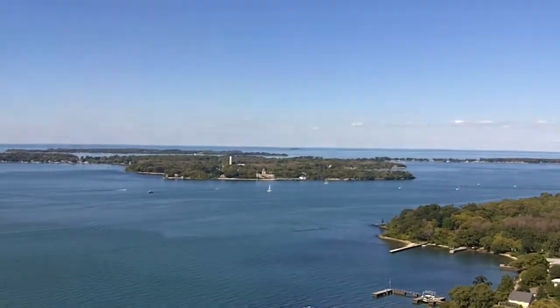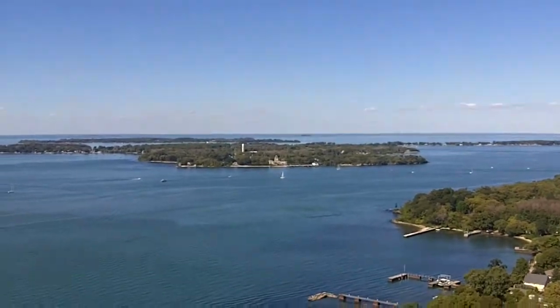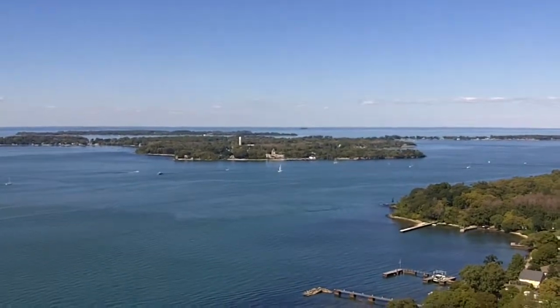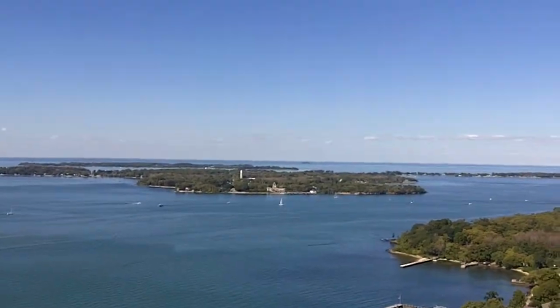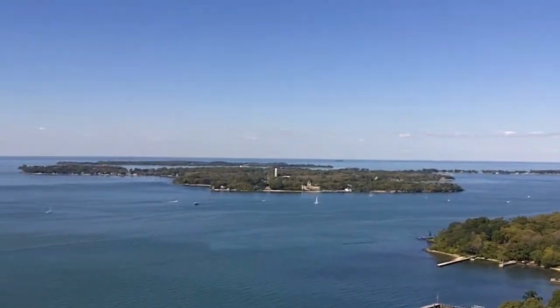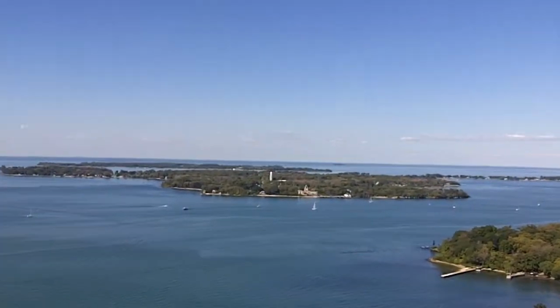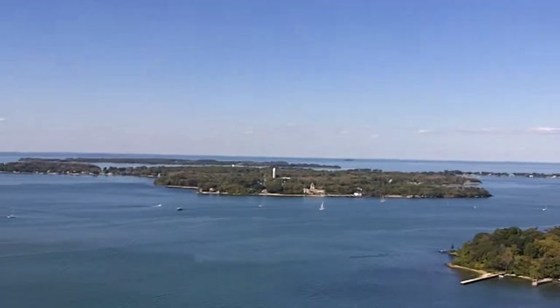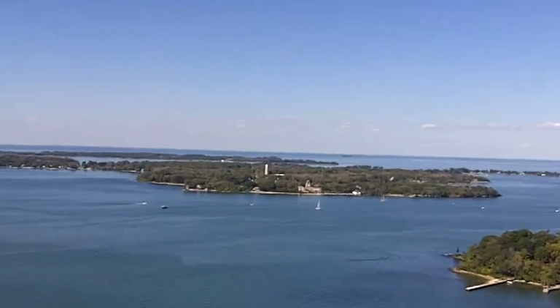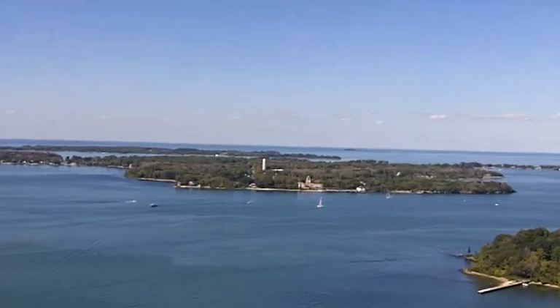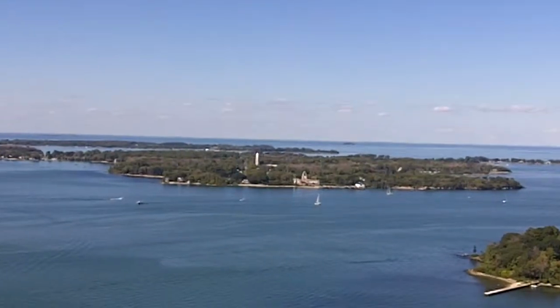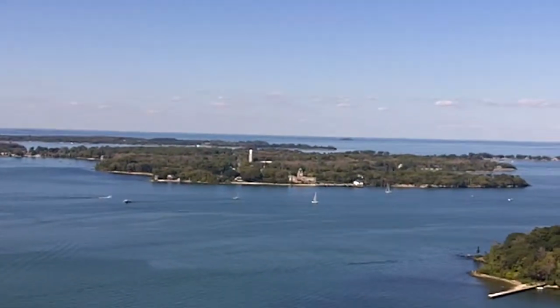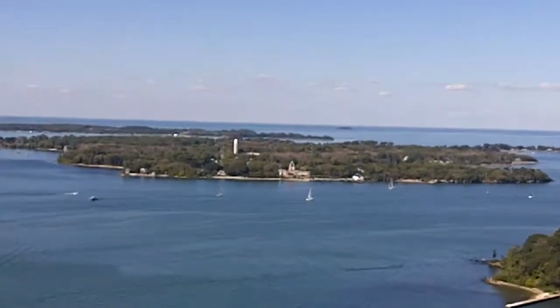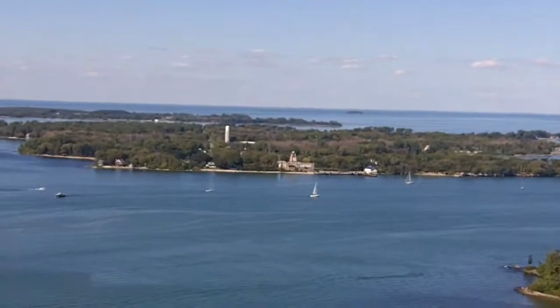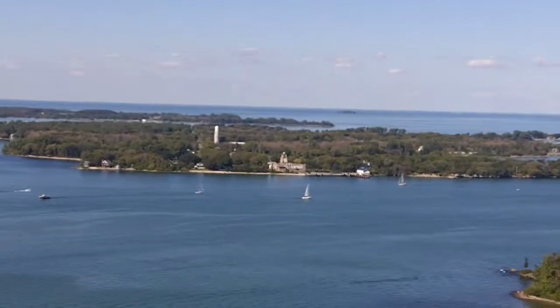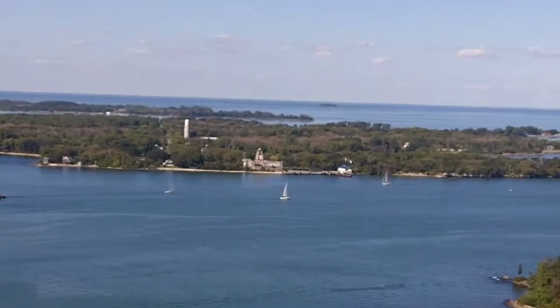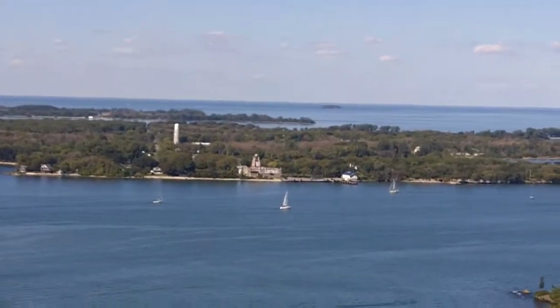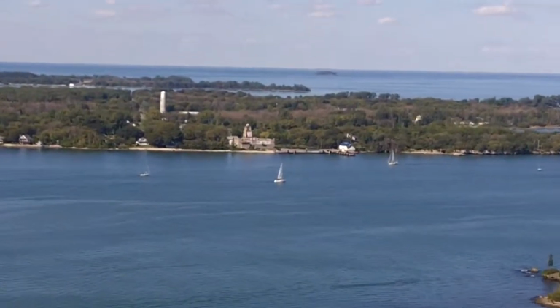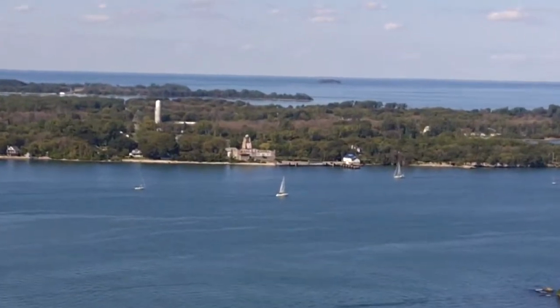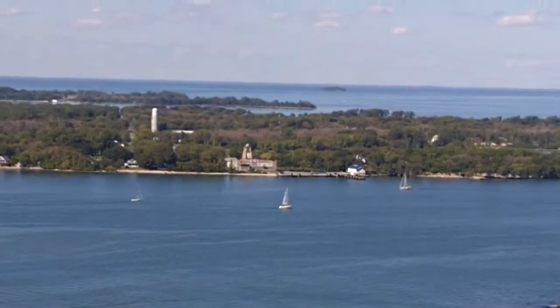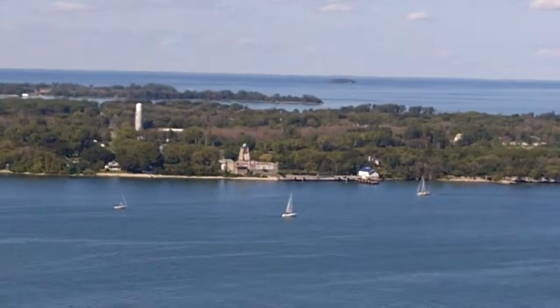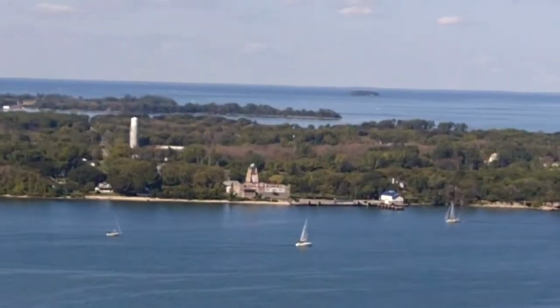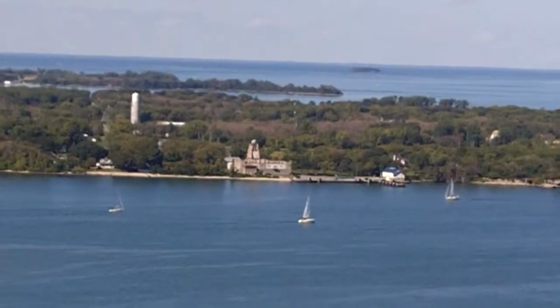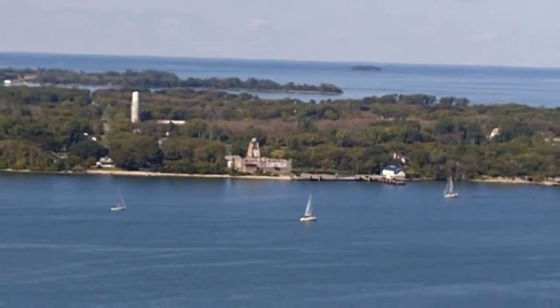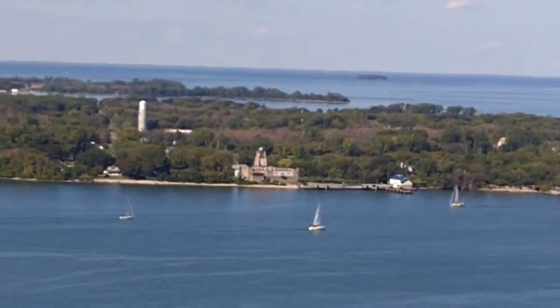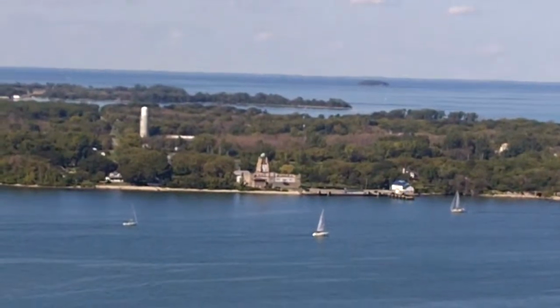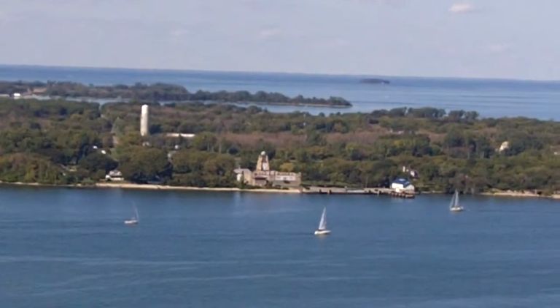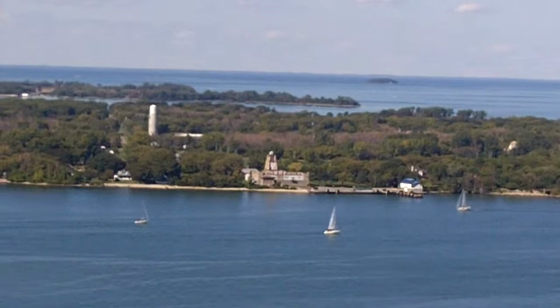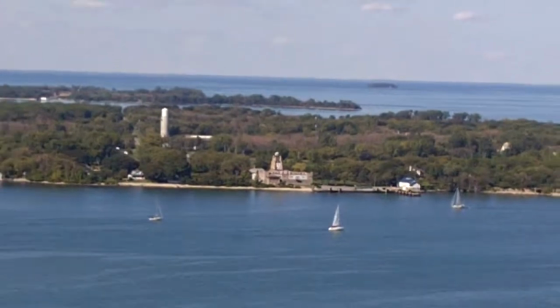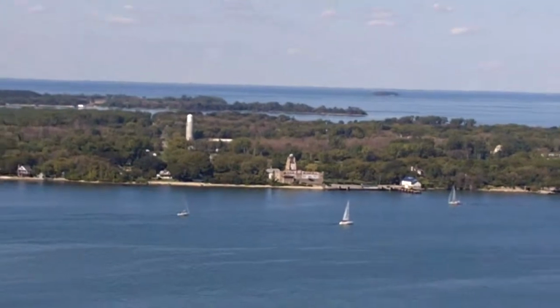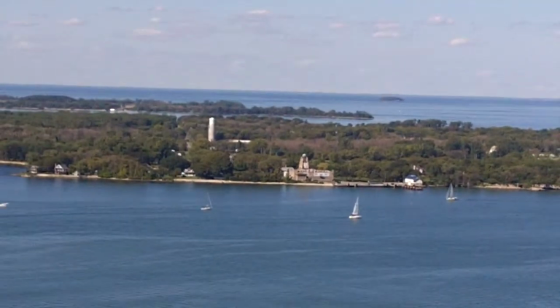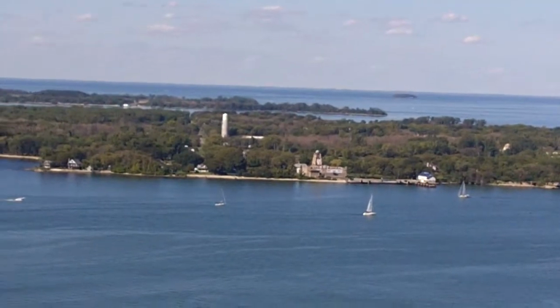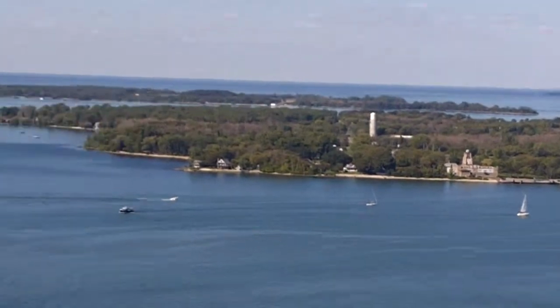Let me see if I can zoom in on Lons. There's Lons! Because that's a Canadian island past North Bass. There's Lons Winery right over there. And those two are Canadian also.